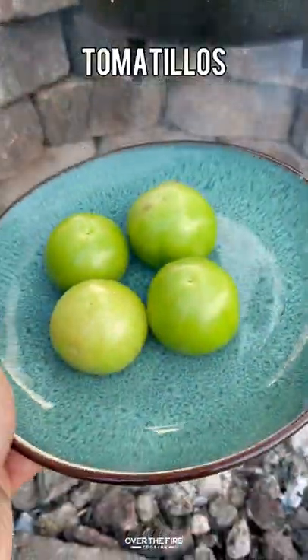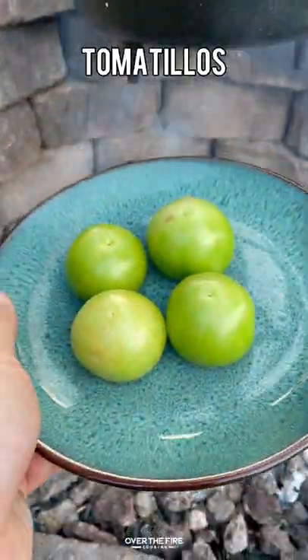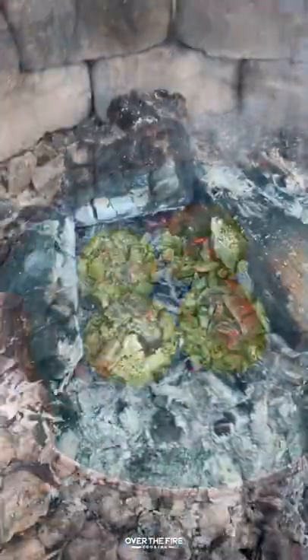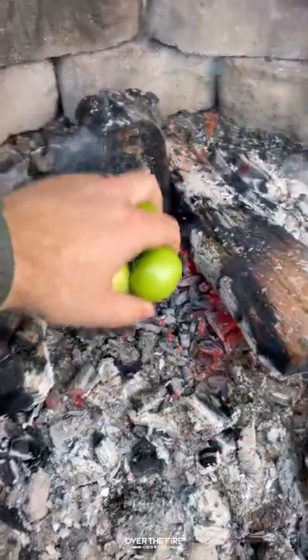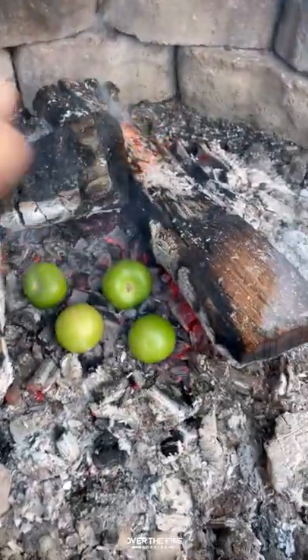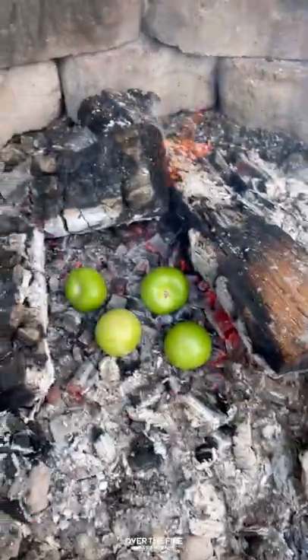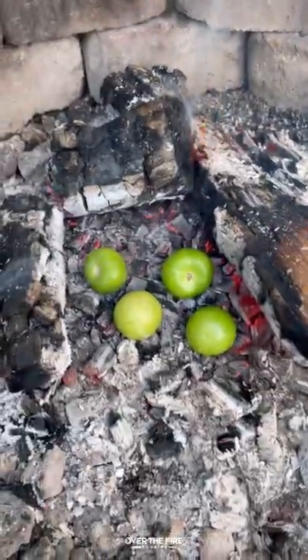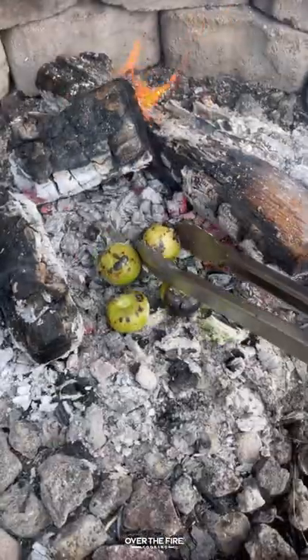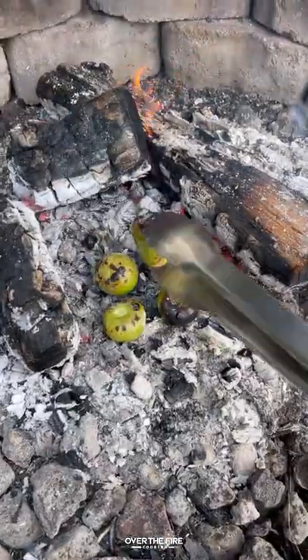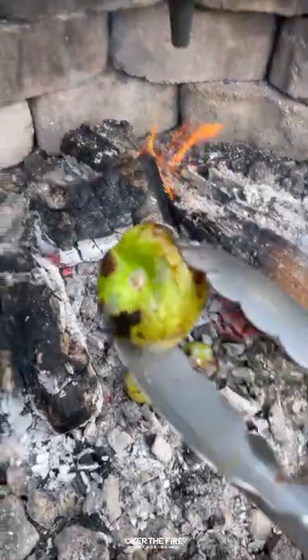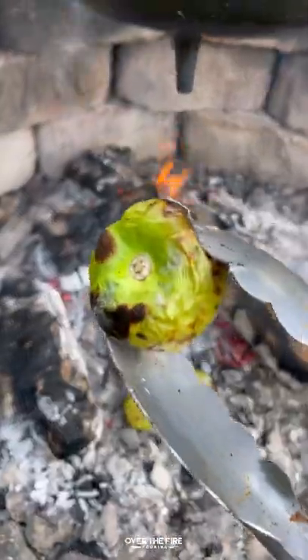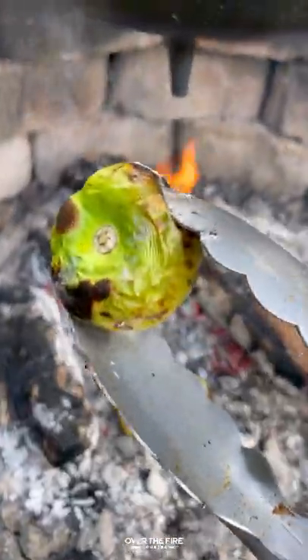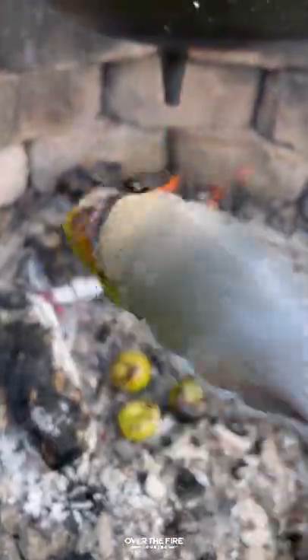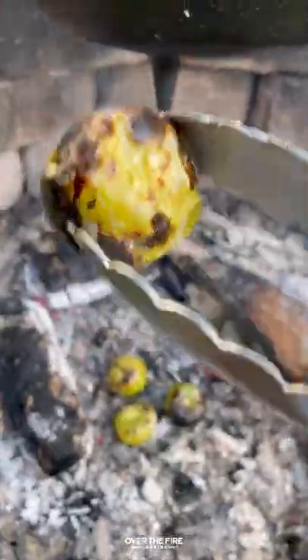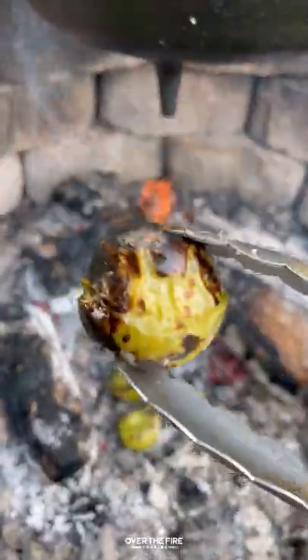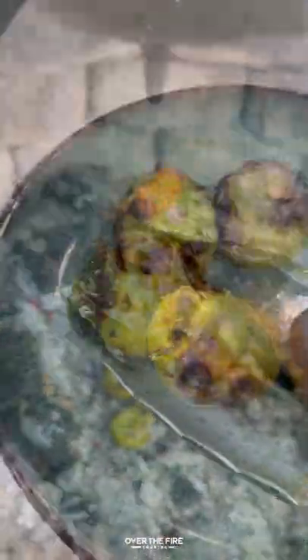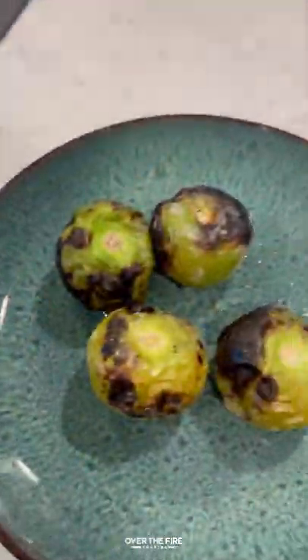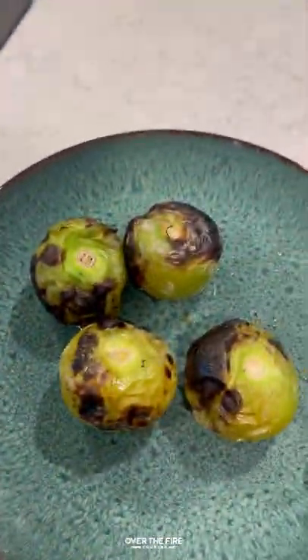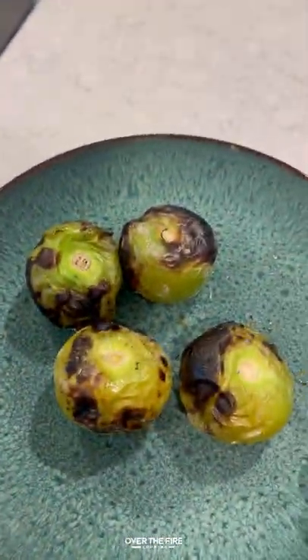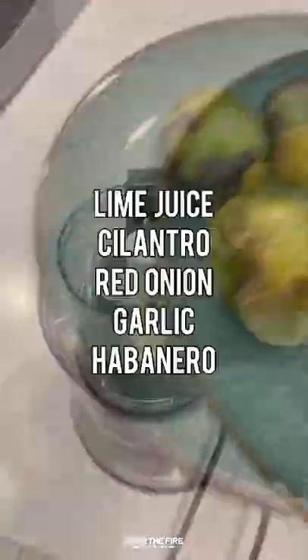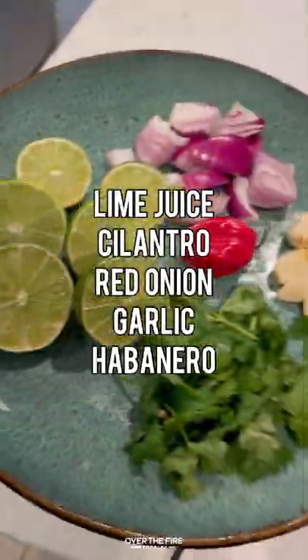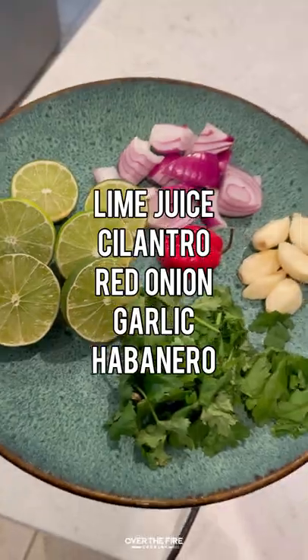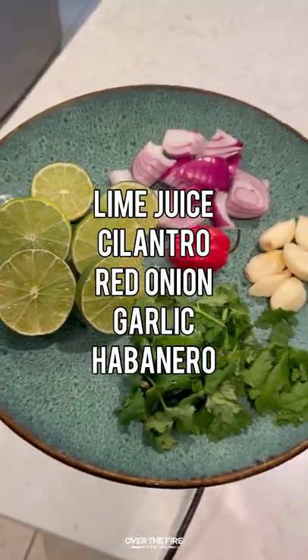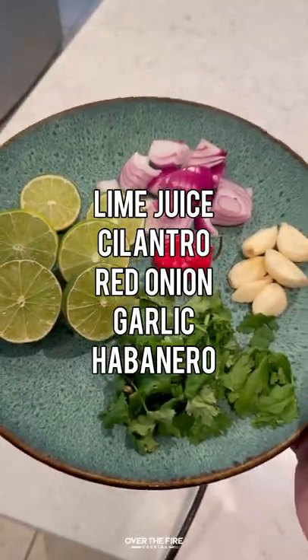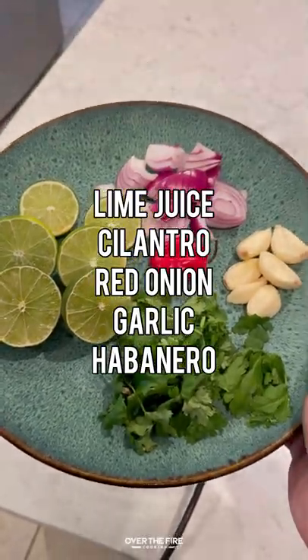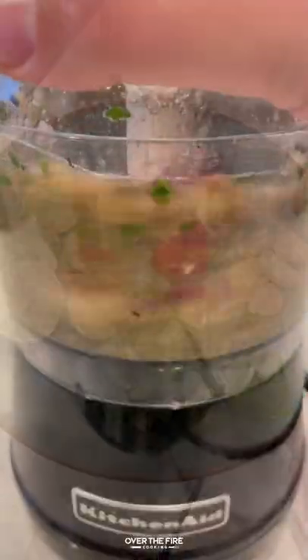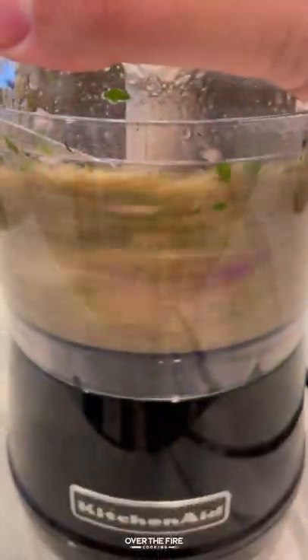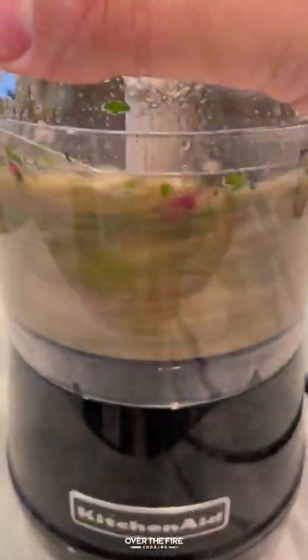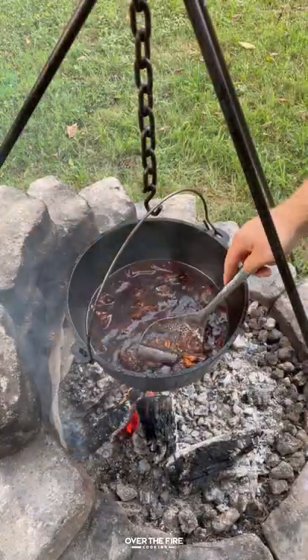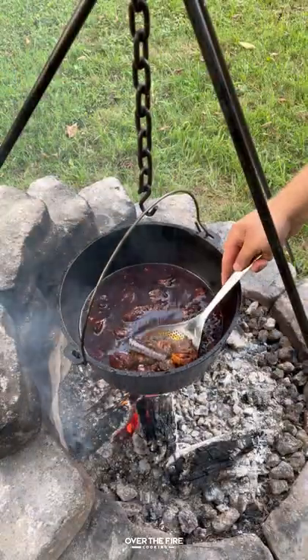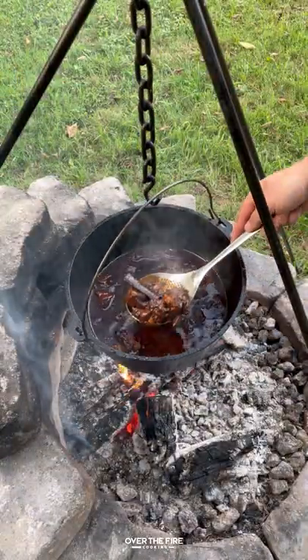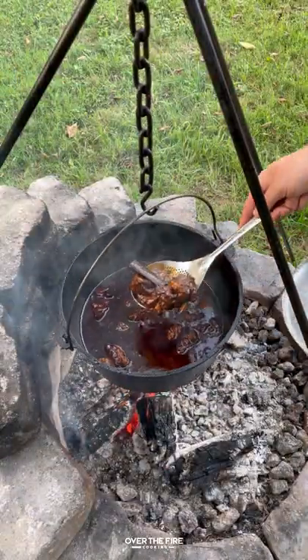Braise that for four hours. I'm gonna char some tomatillos, add them together with some habanero, blend it all up and make an awesome salsa.